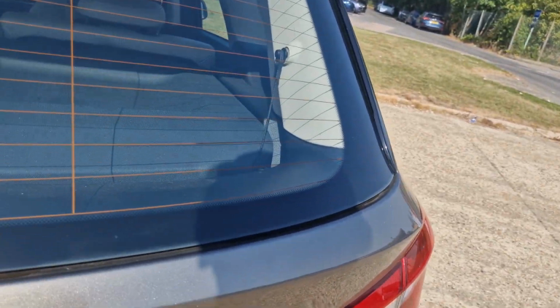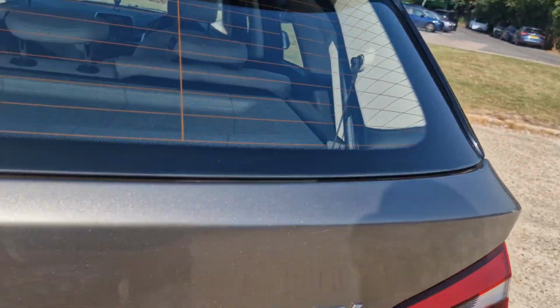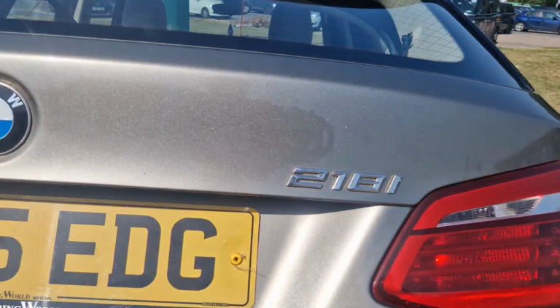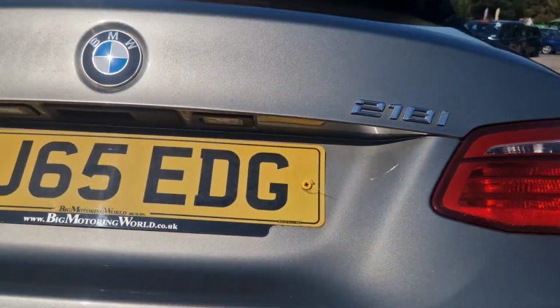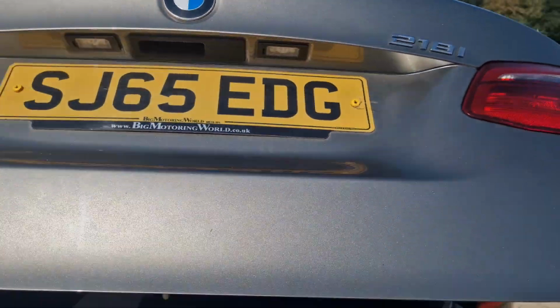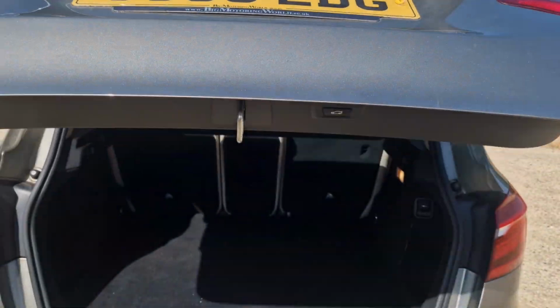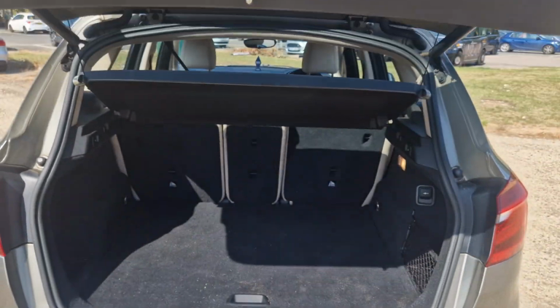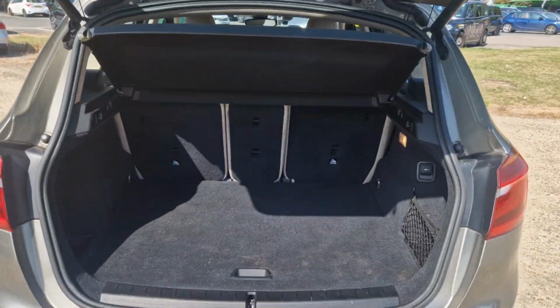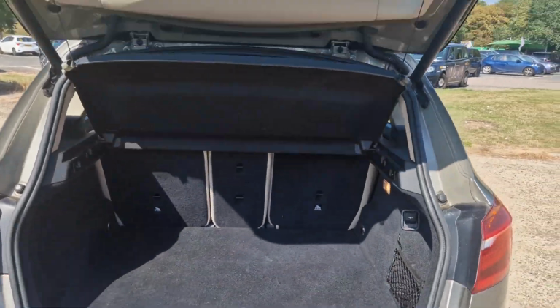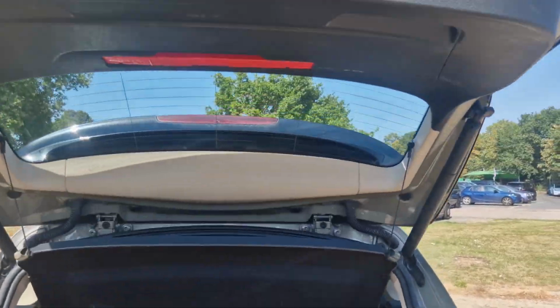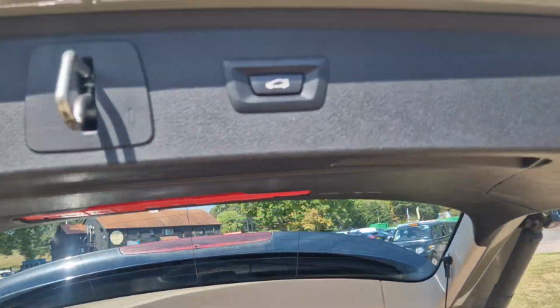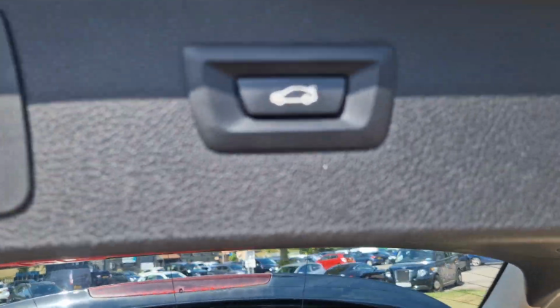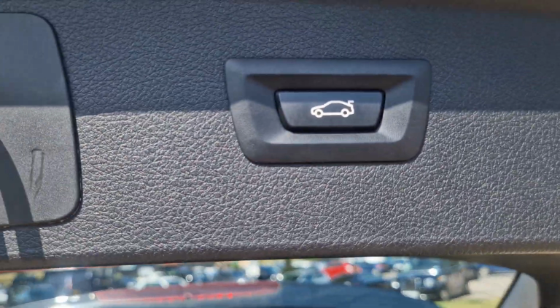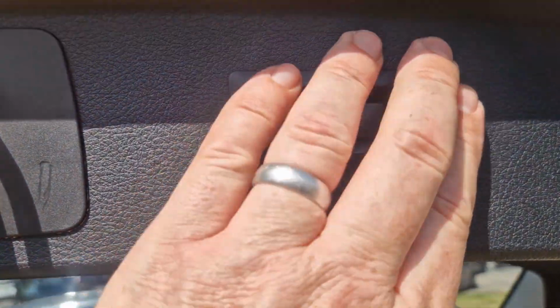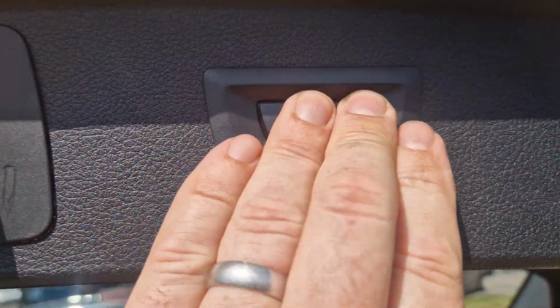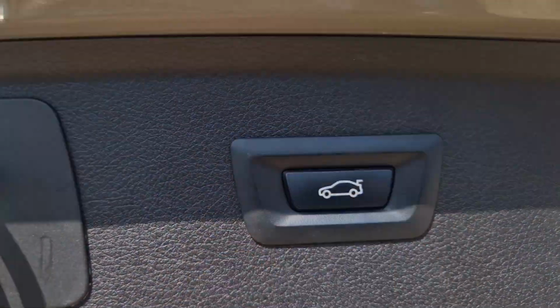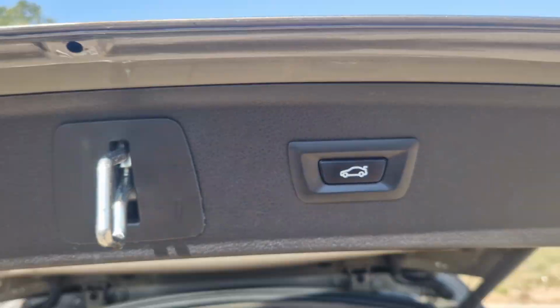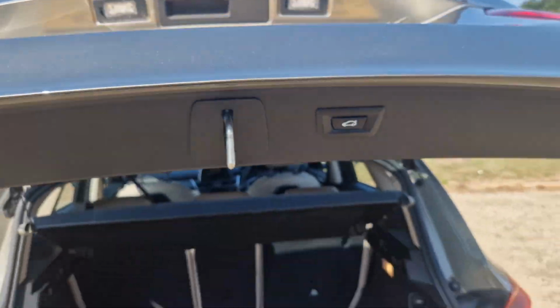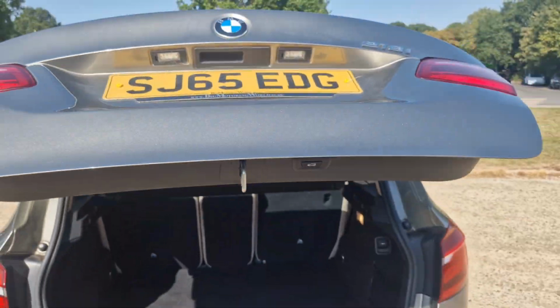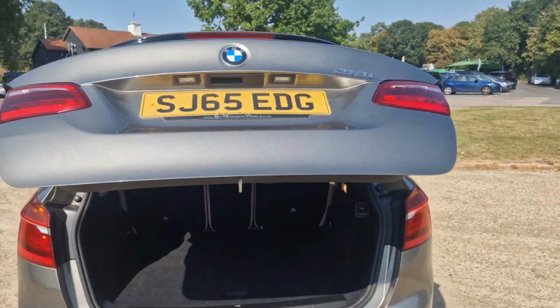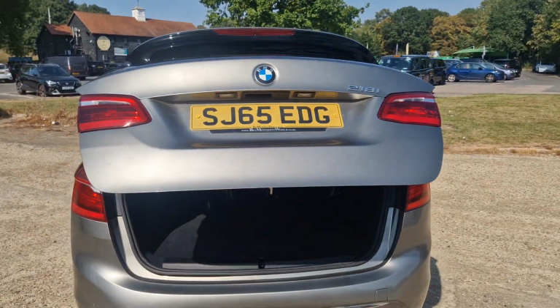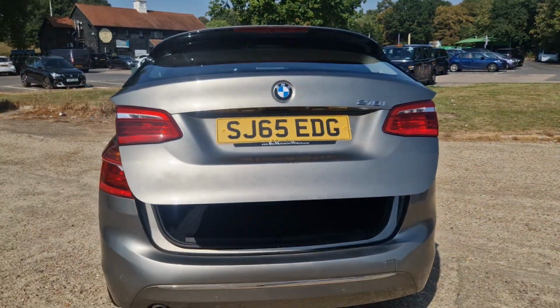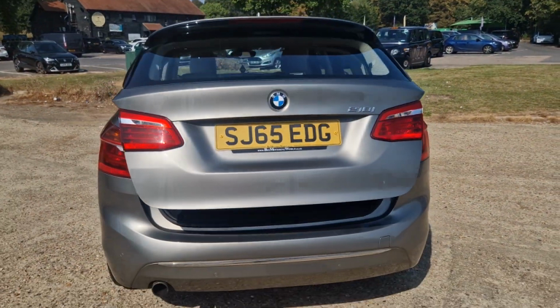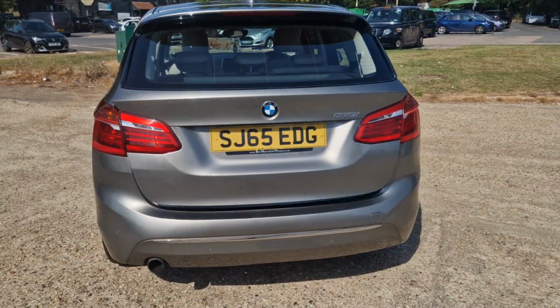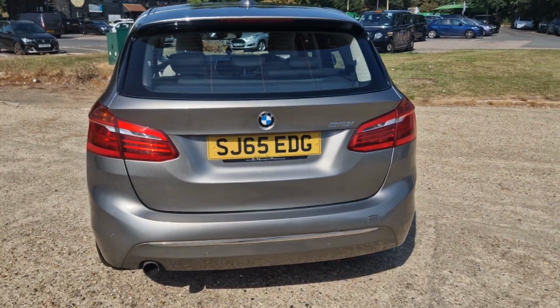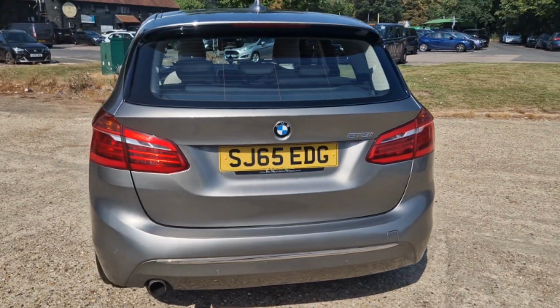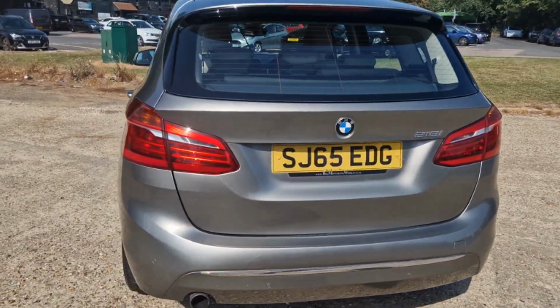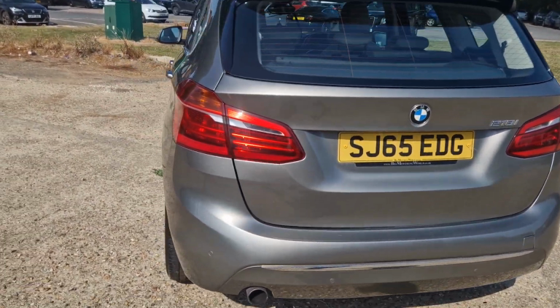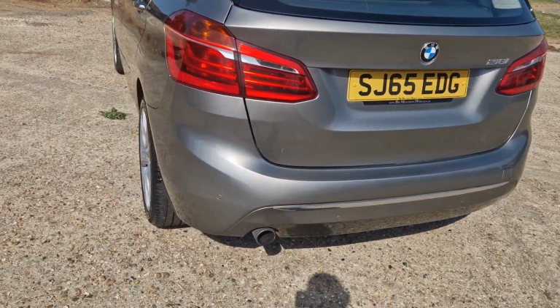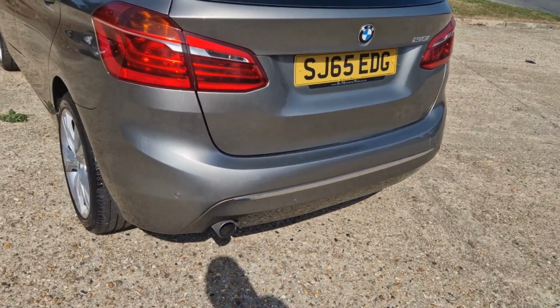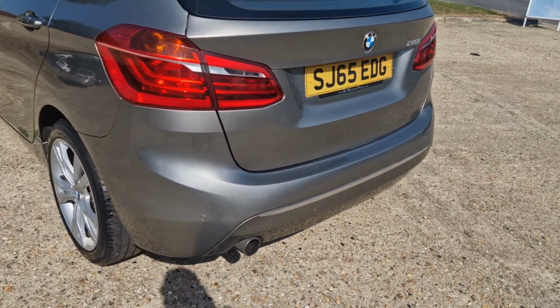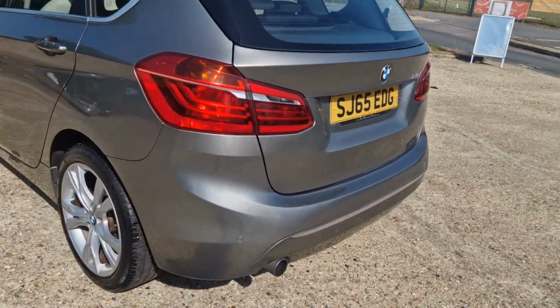Nice big boot. It's got this thing where you press it and the boot comes down, you can see. Parking sensors at the rear.